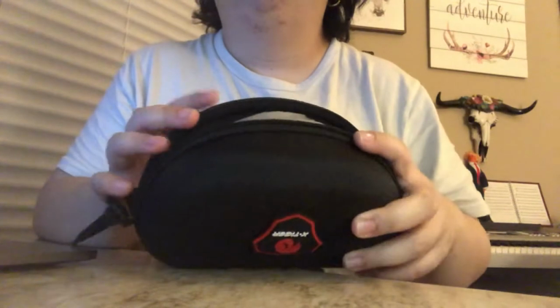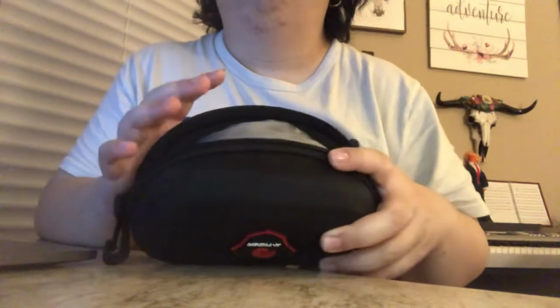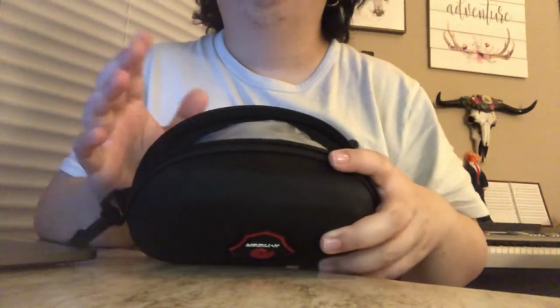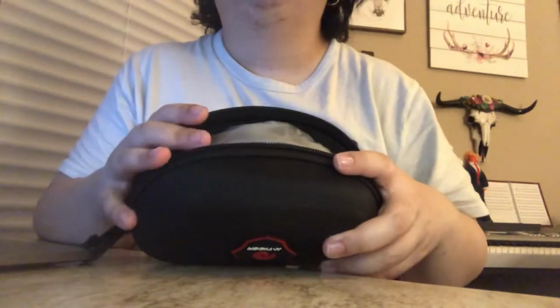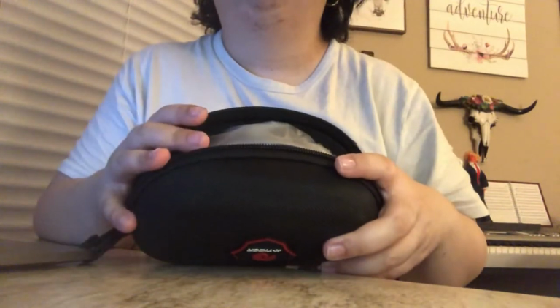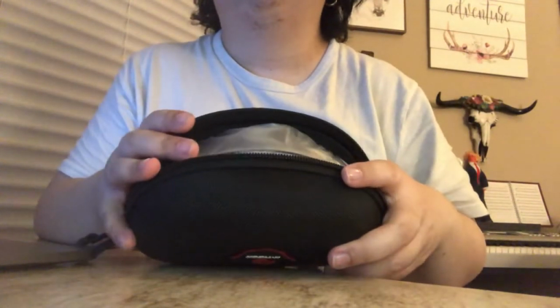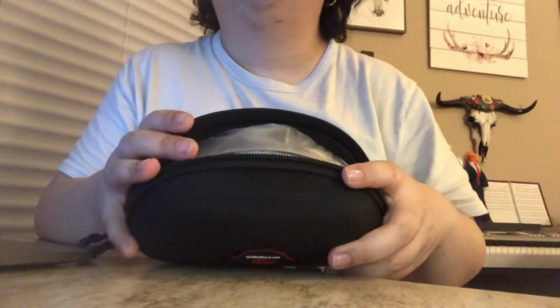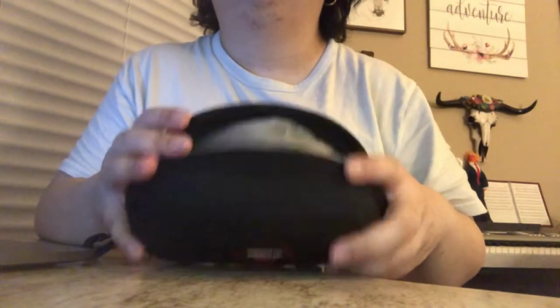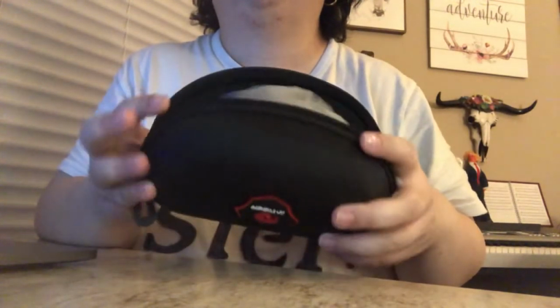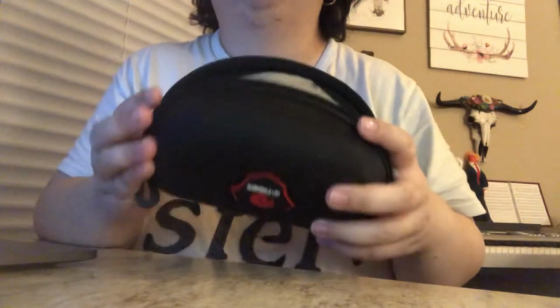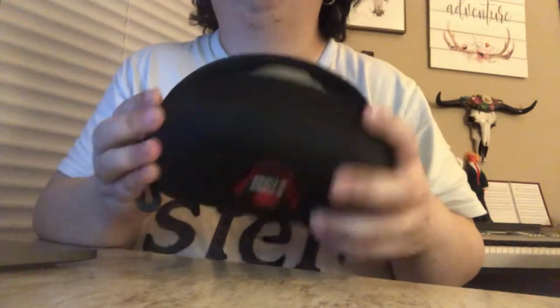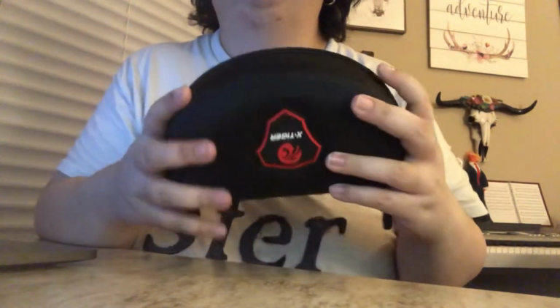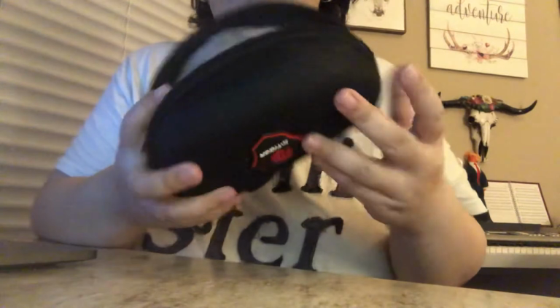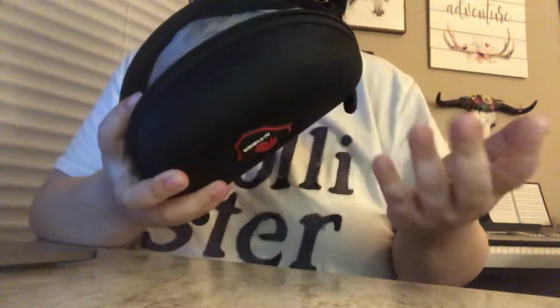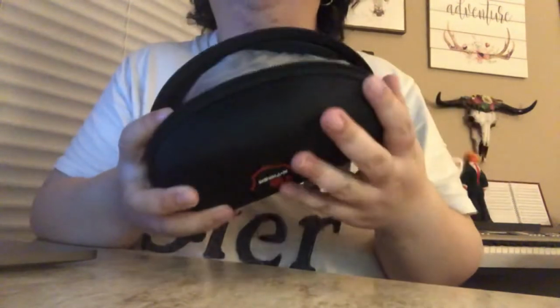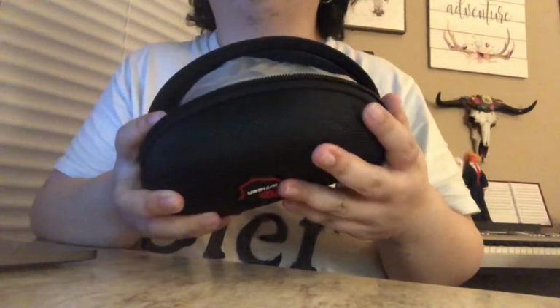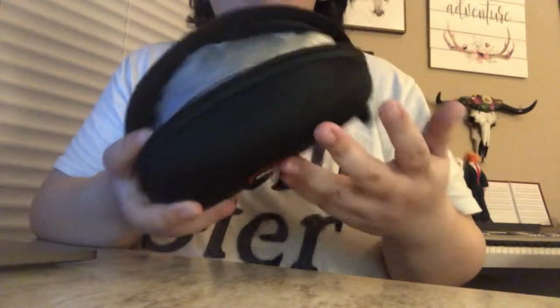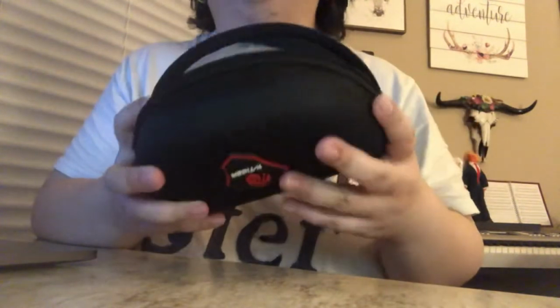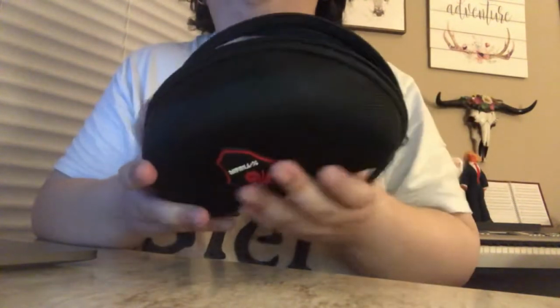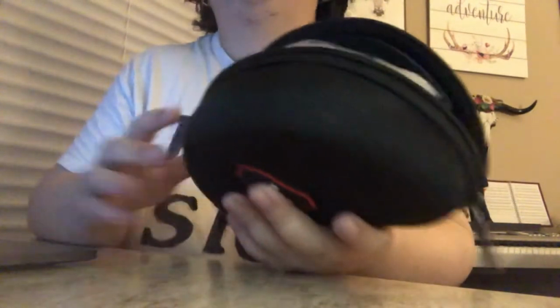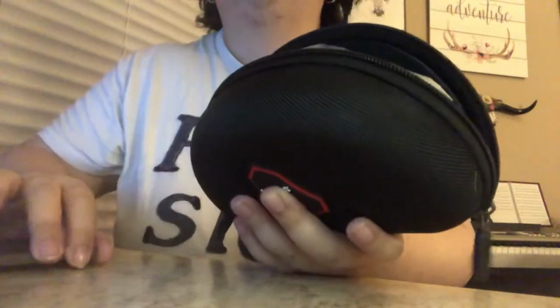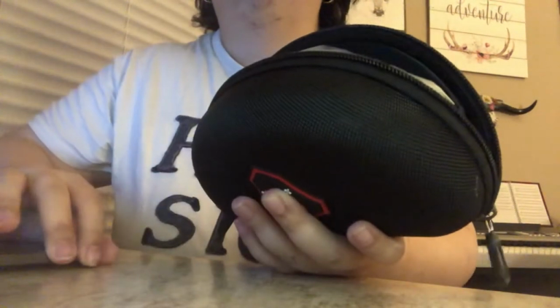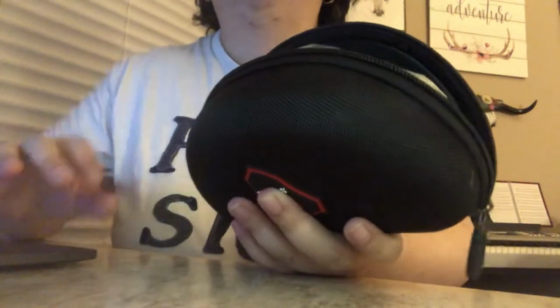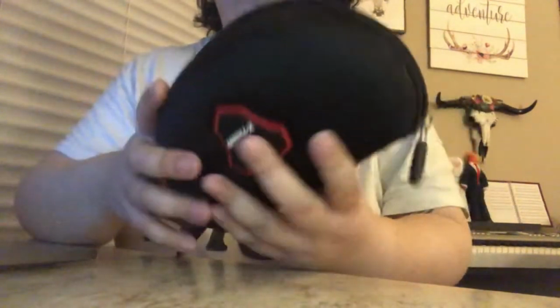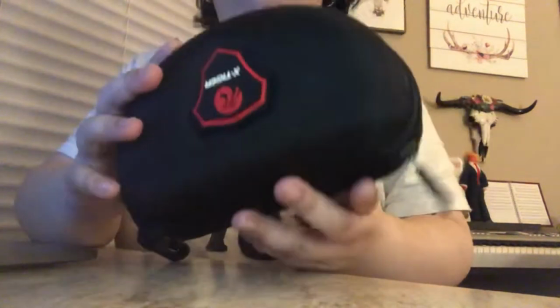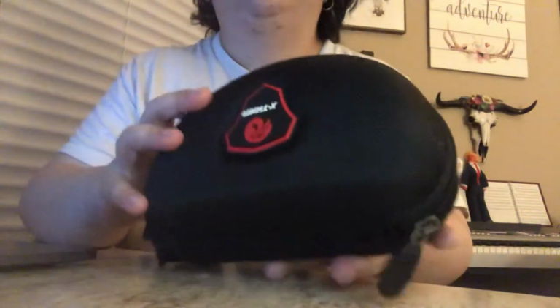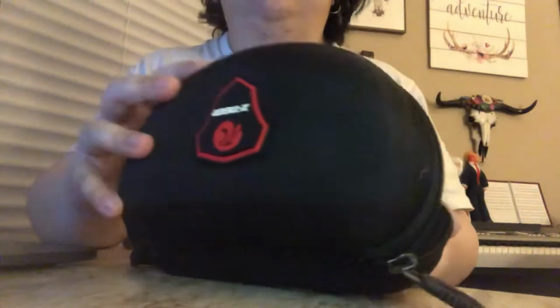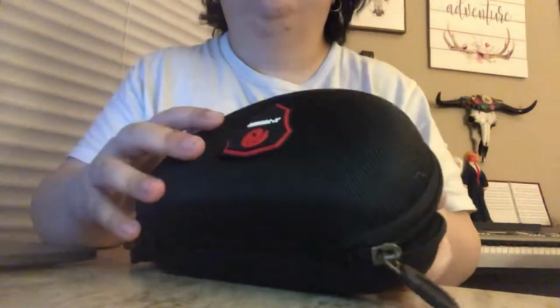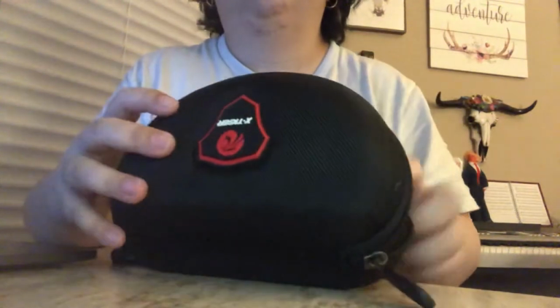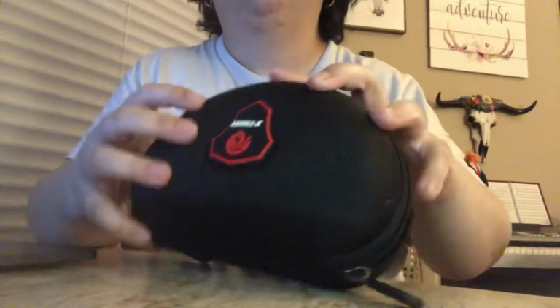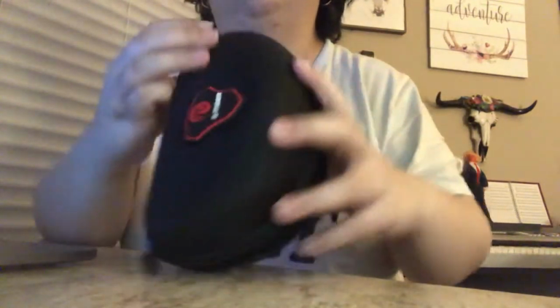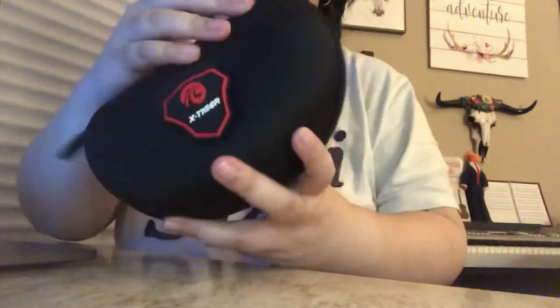I opened this to make sure everything's okay, but yeah, I'm gonna re-unbox it again. Okay, so these are the X-Tiger glasses. This is the nice case.